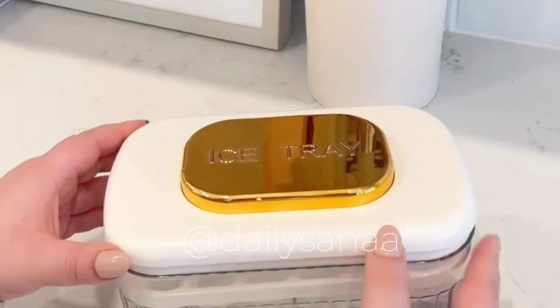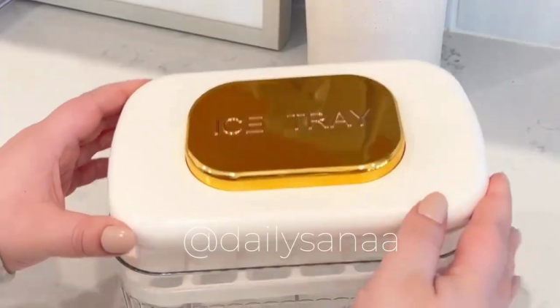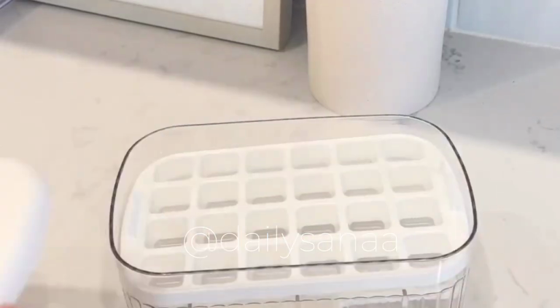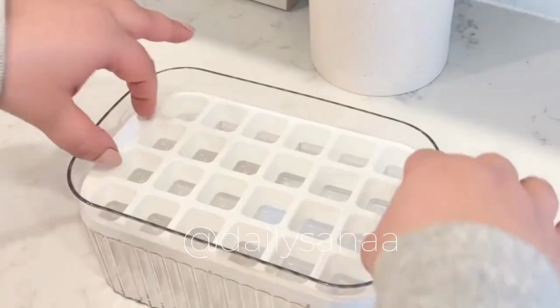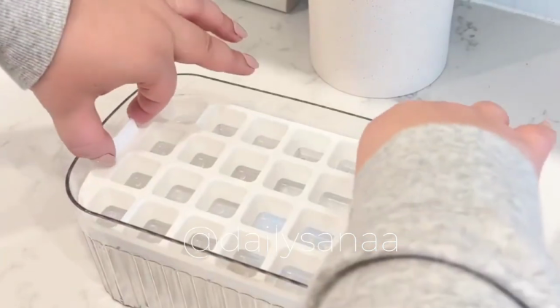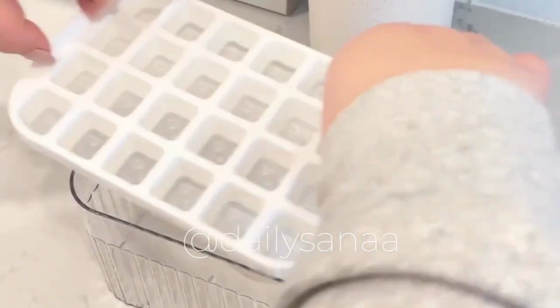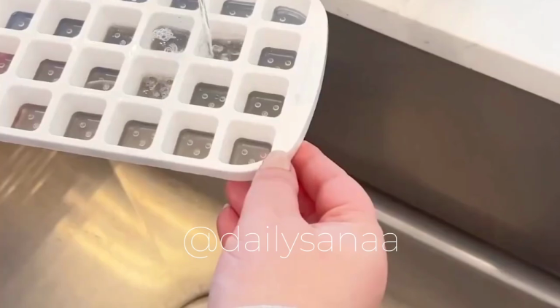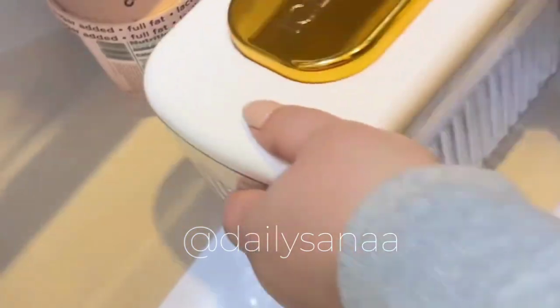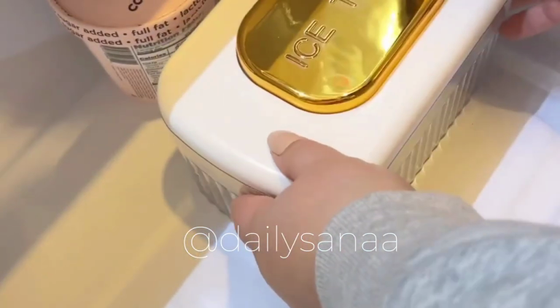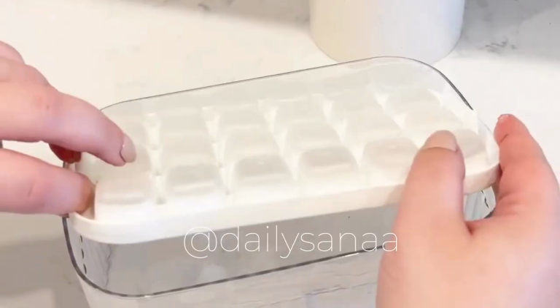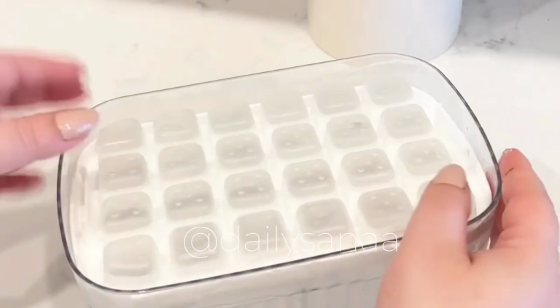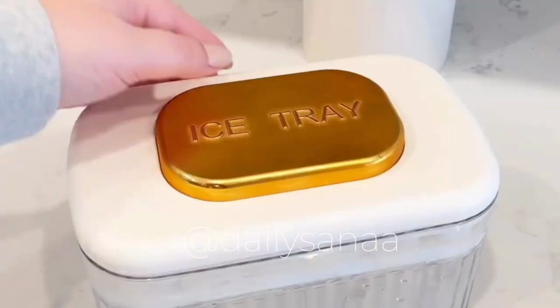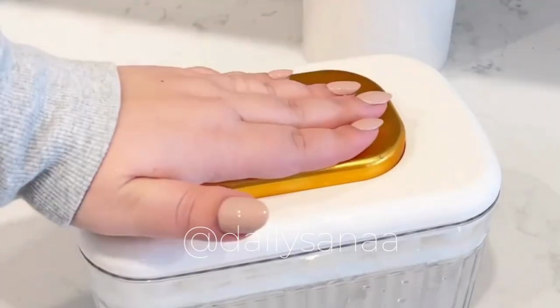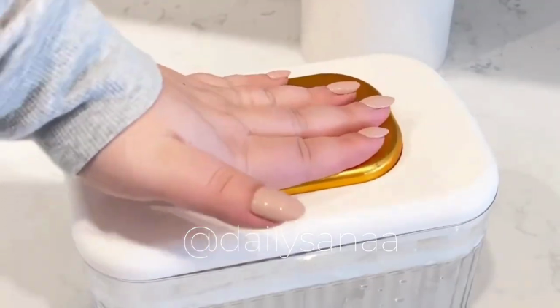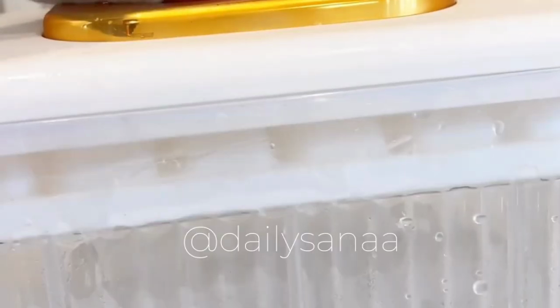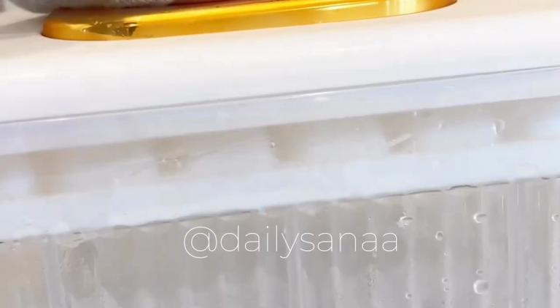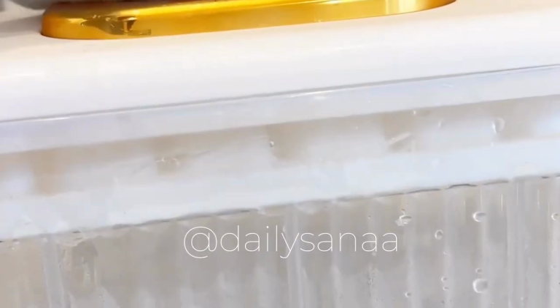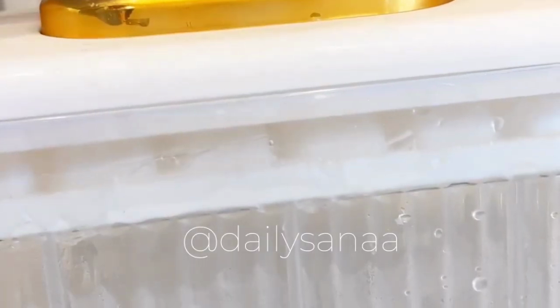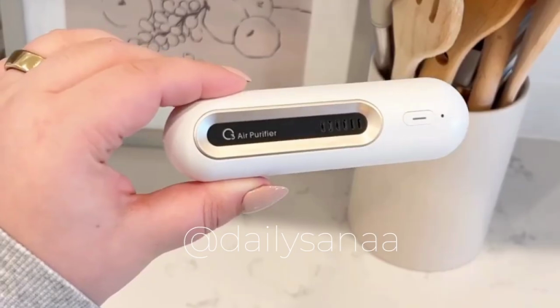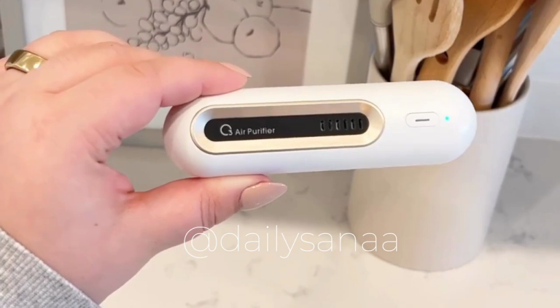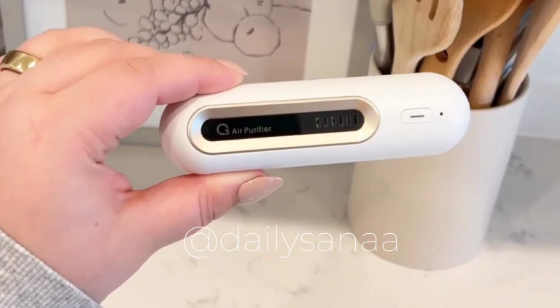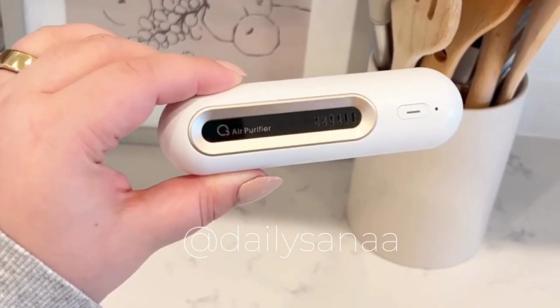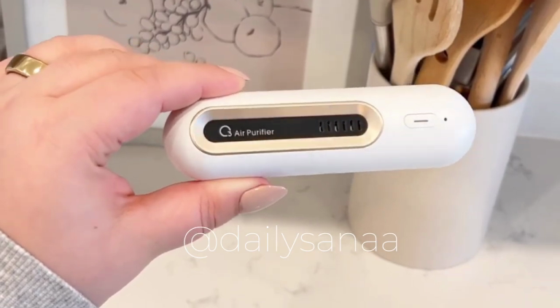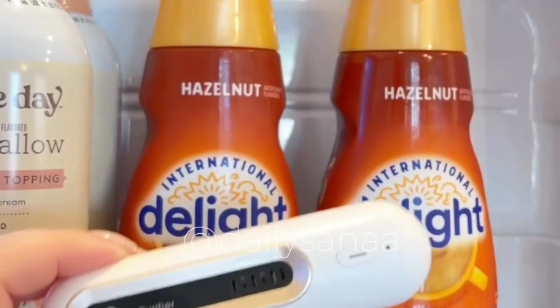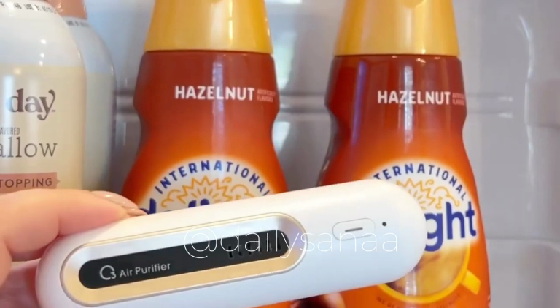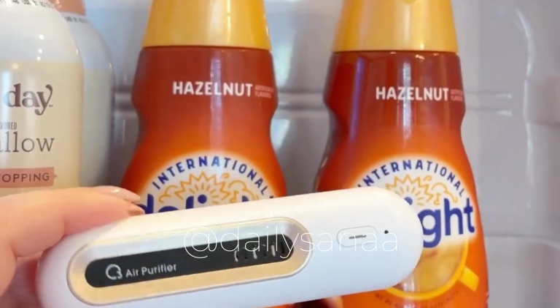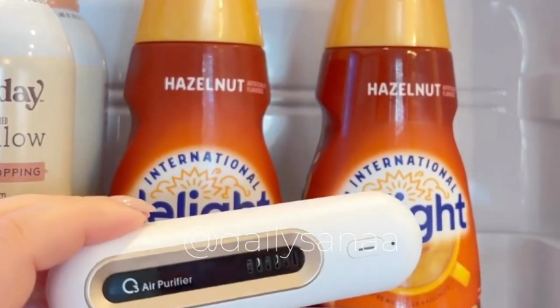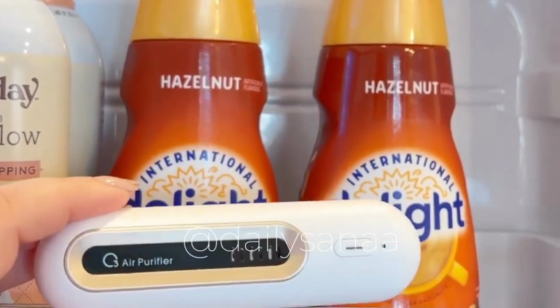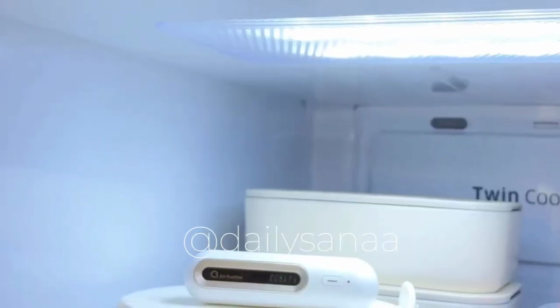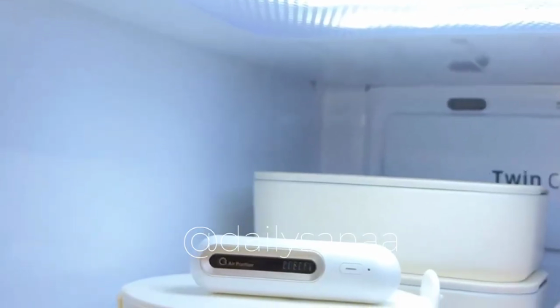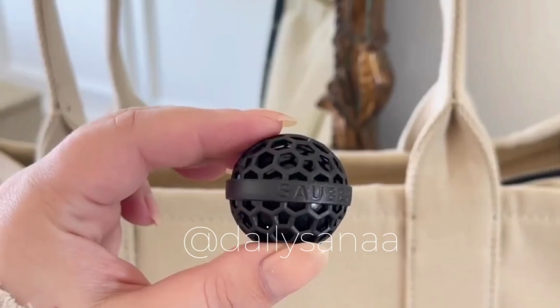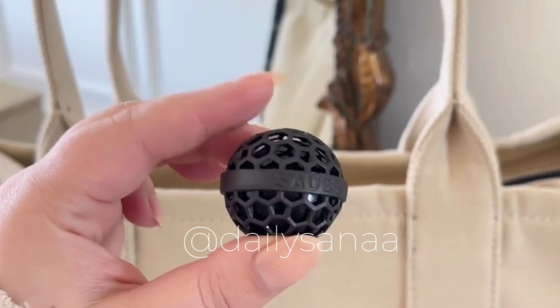Next is this ice tray with a built-in storage box — once the ice in the tray has frozen, you simply flip the tray upside down and press down to release it into the box. Instead of having to buy baking soda, this rechargeable deodorizer goes right in your fridge to help eliminate odors.